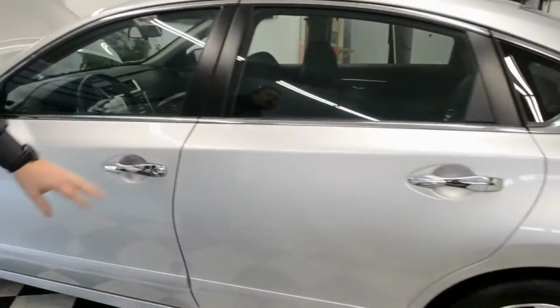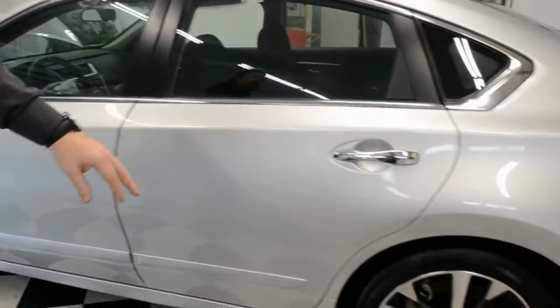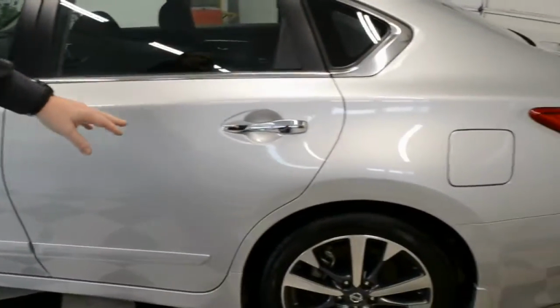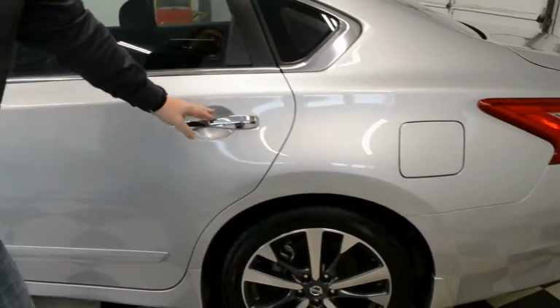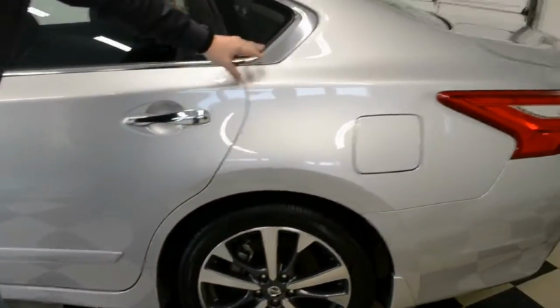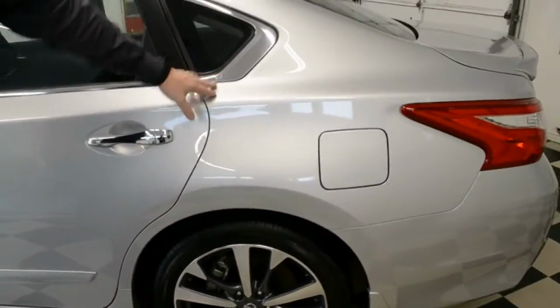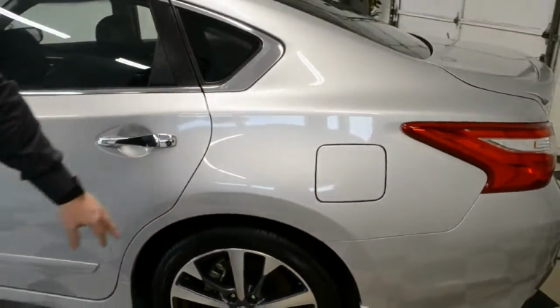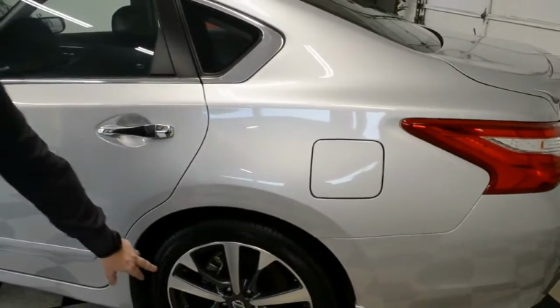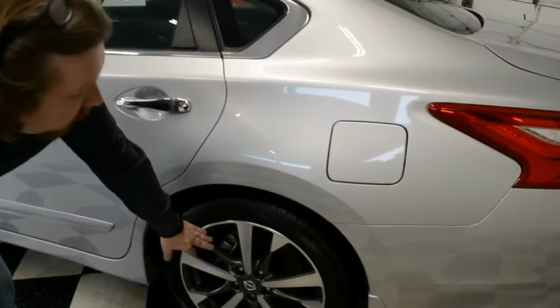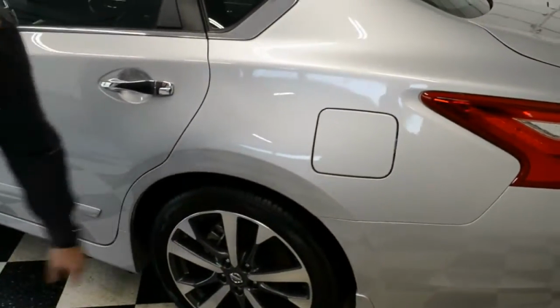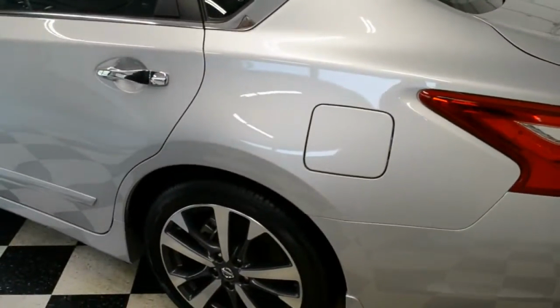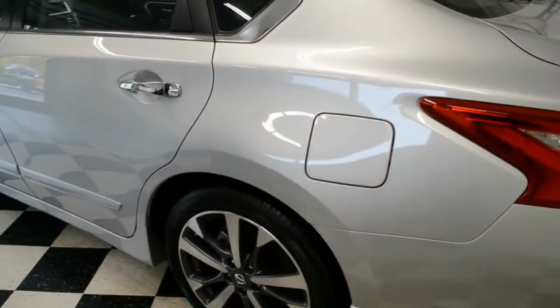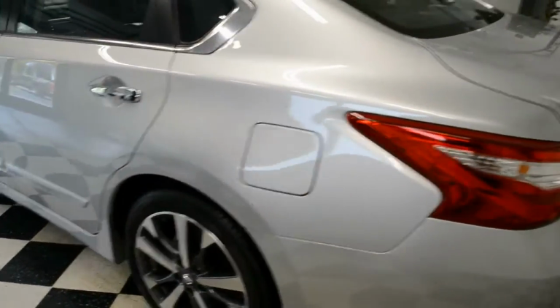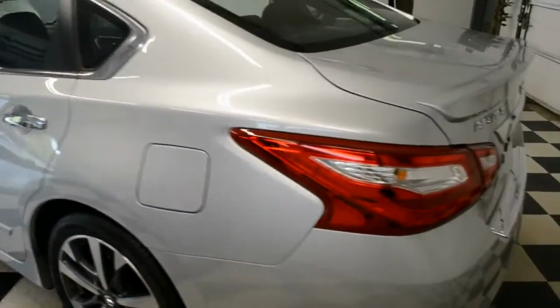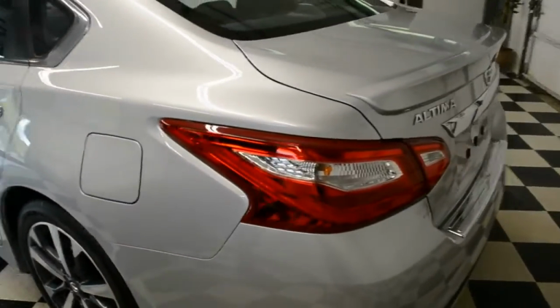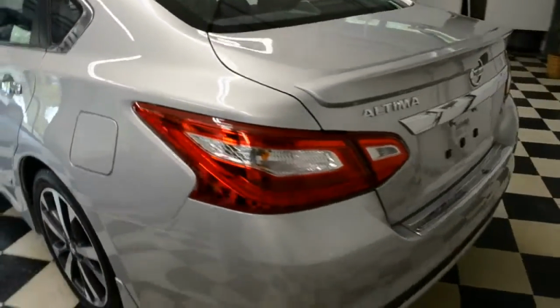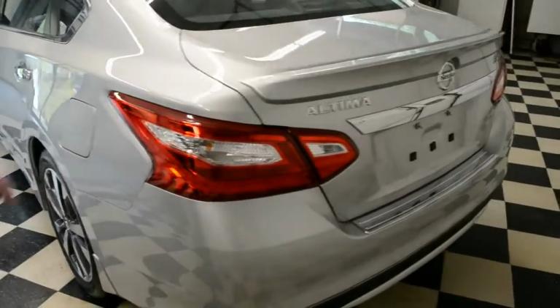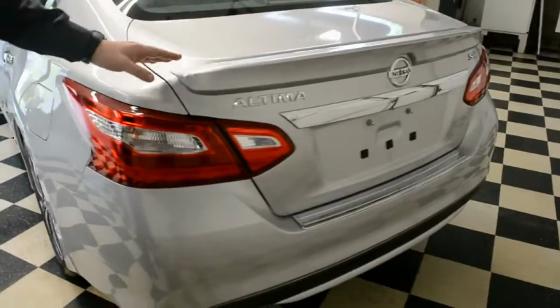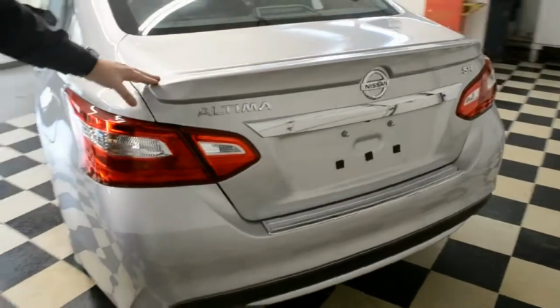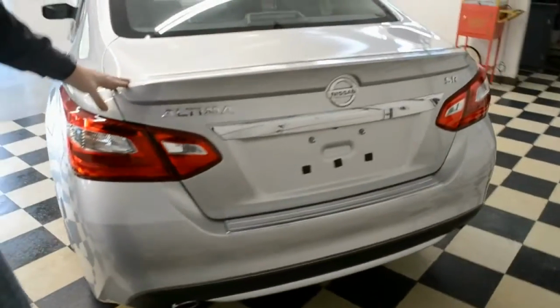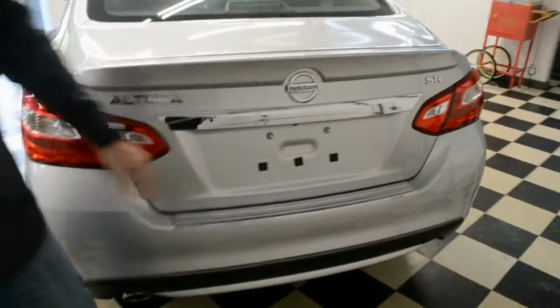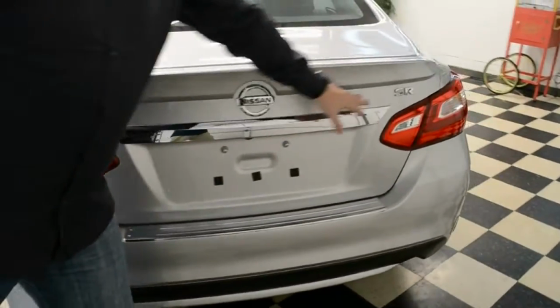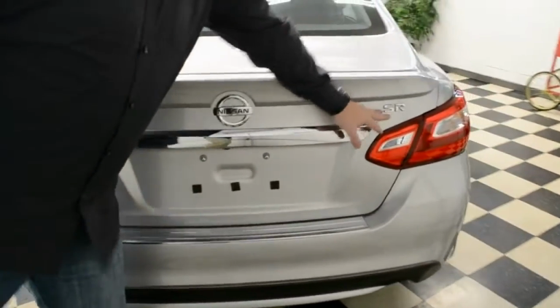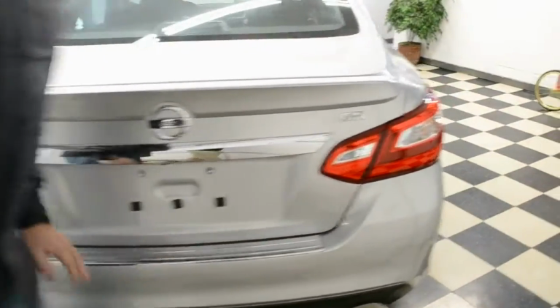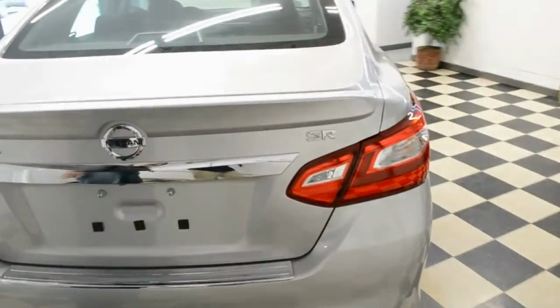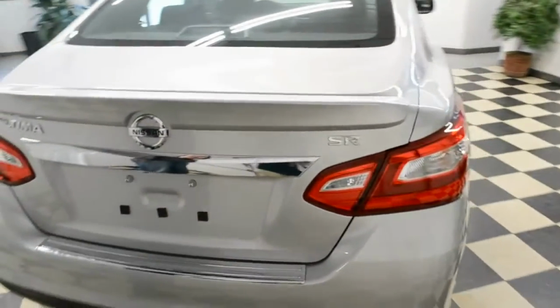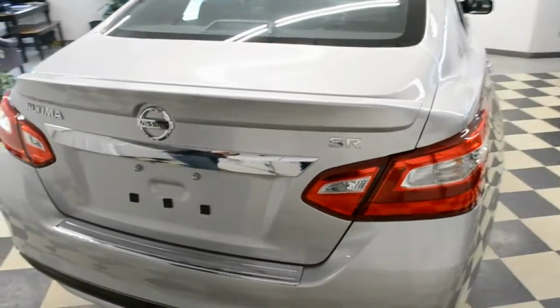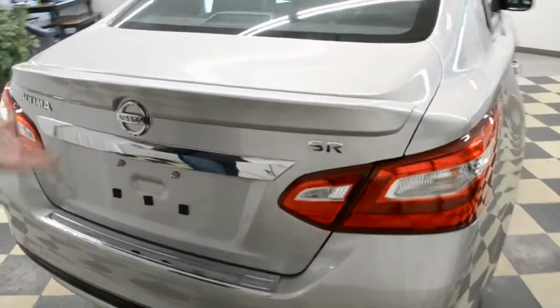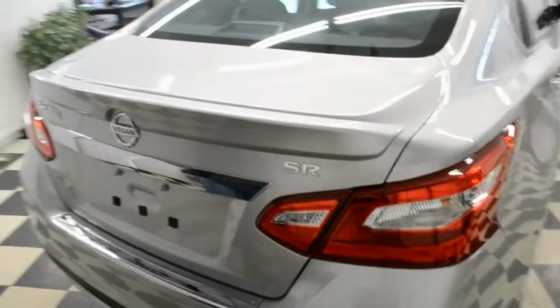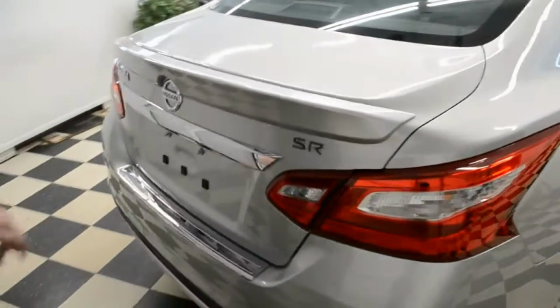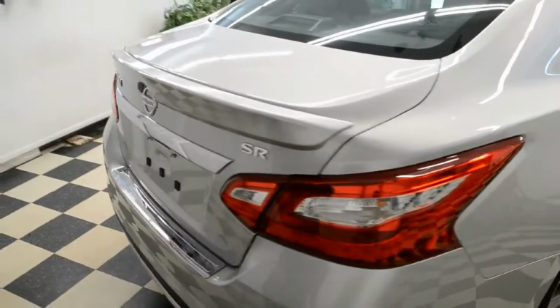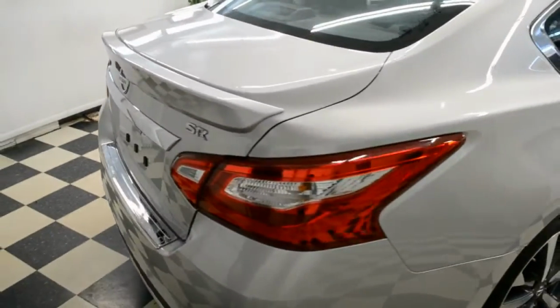There's a chrome trim package on it — nice little touch. Two-tone alloy wheels, which really go with the car. It's got a very, very sharp look to it. Factory spoiler on the rear, SR package. Talking about those options — again, this is a new car we're looking at.